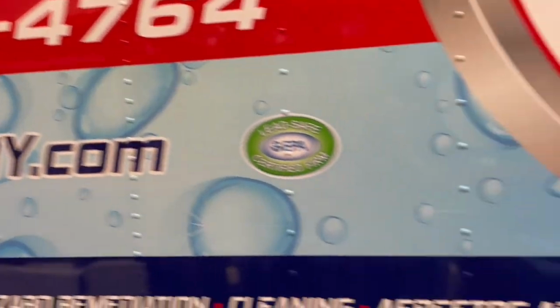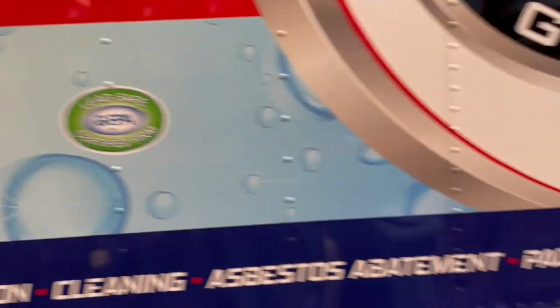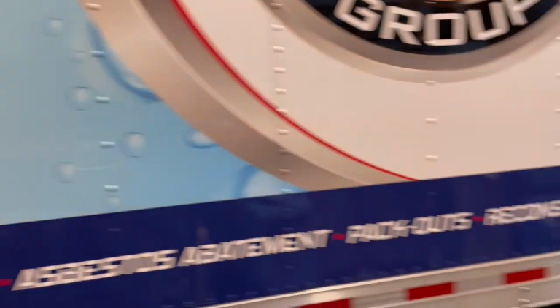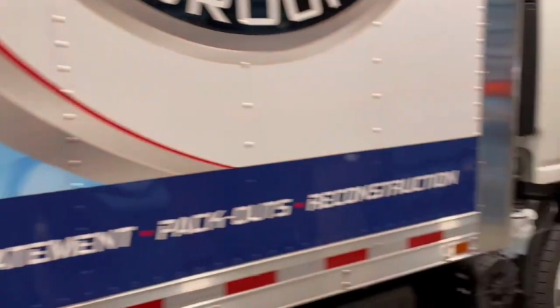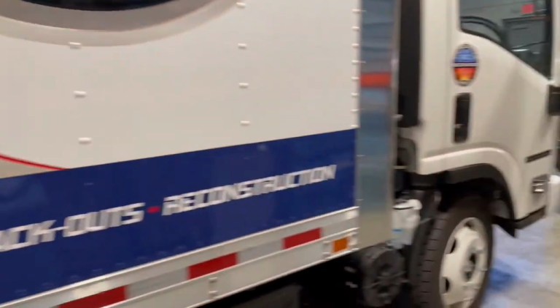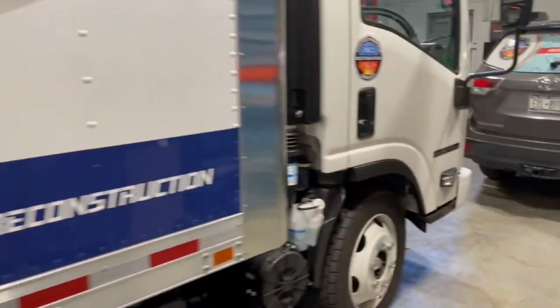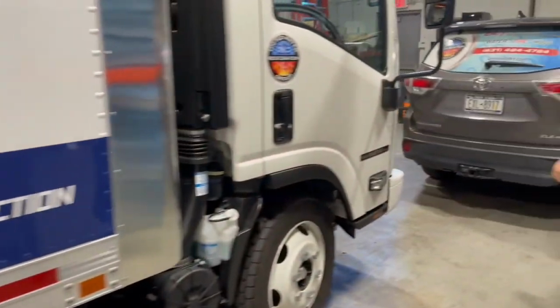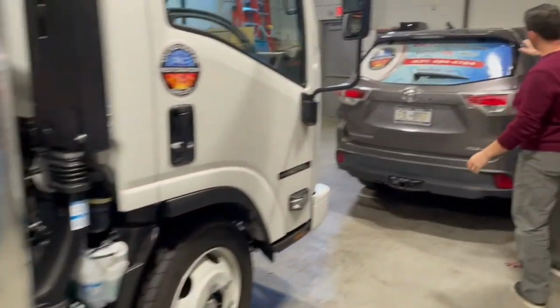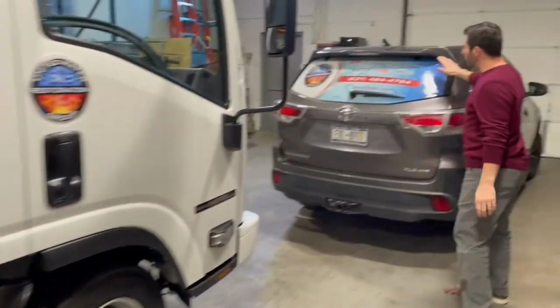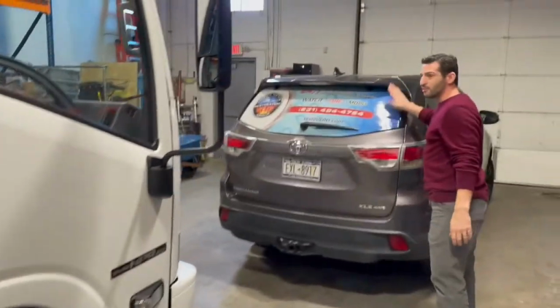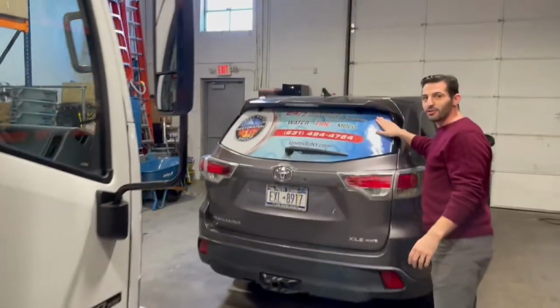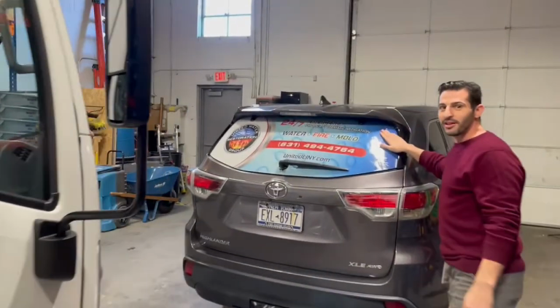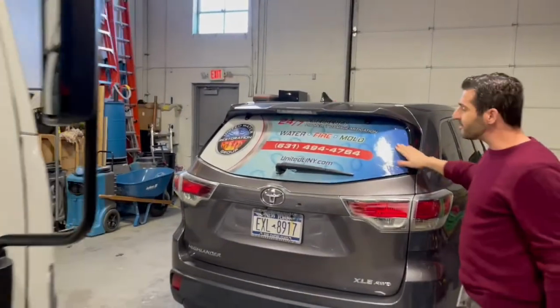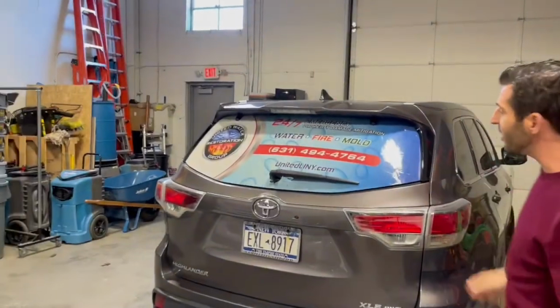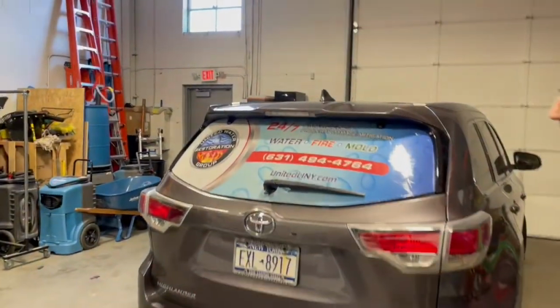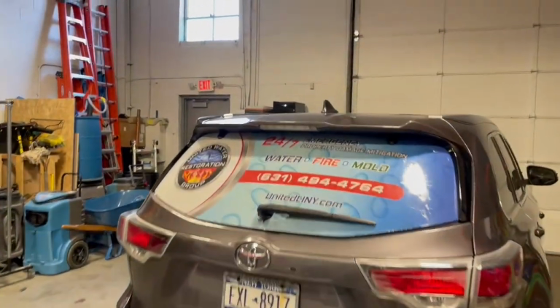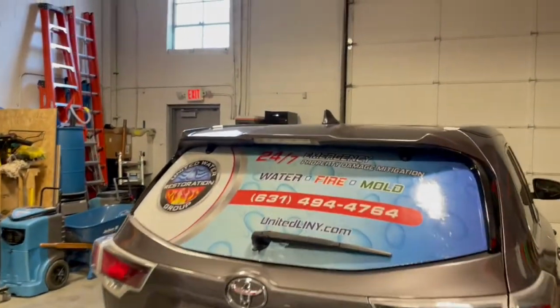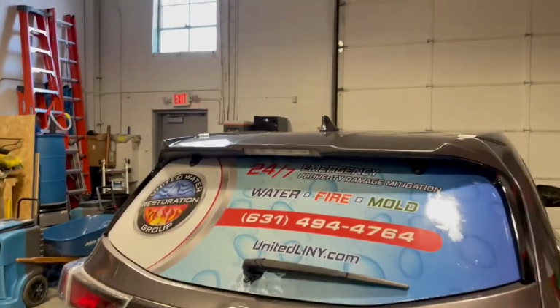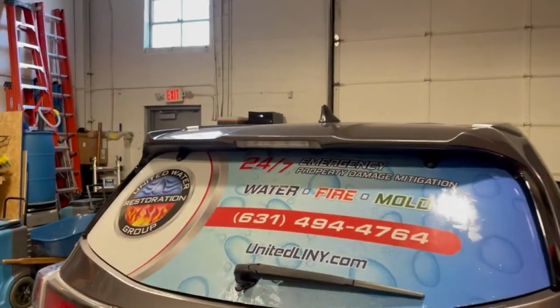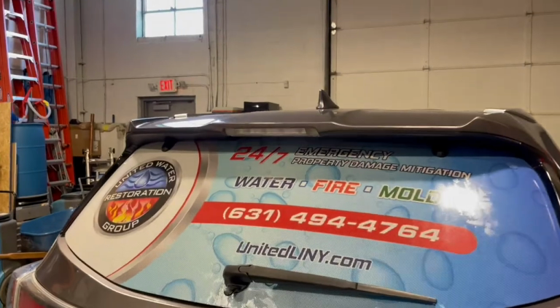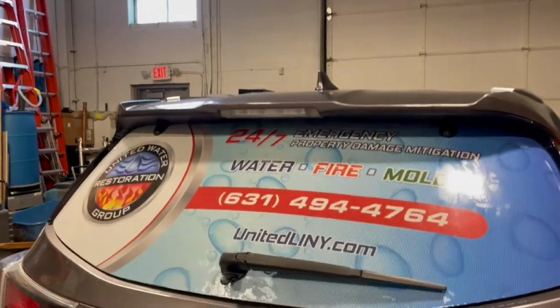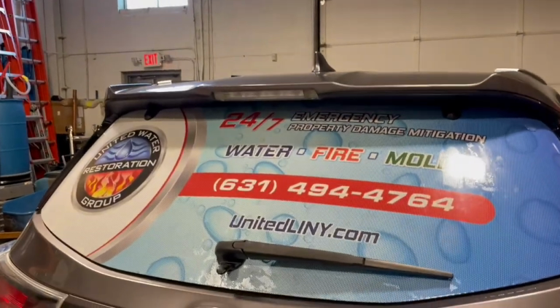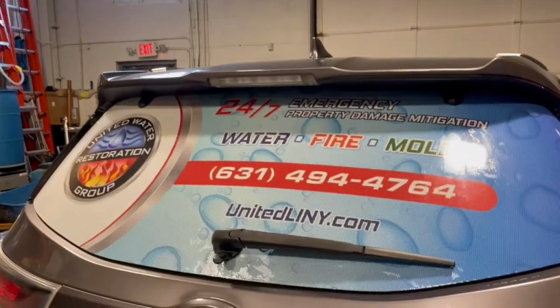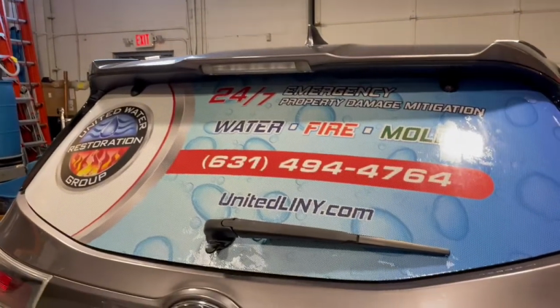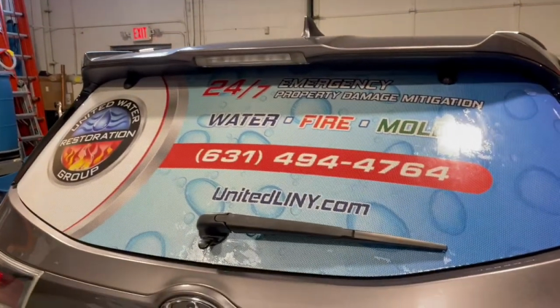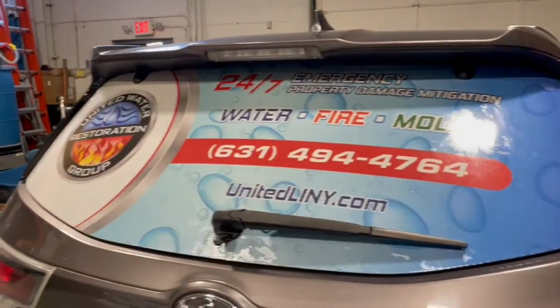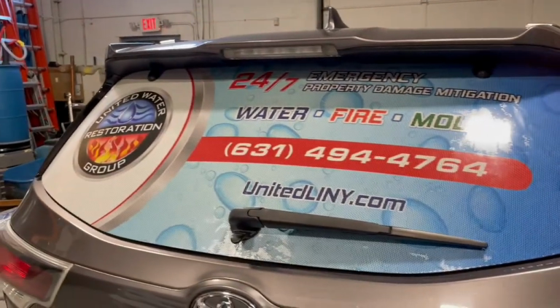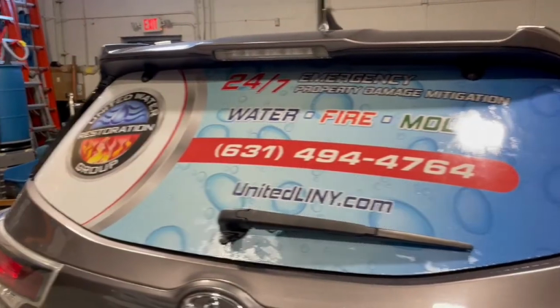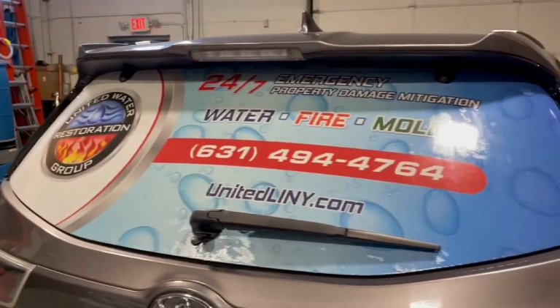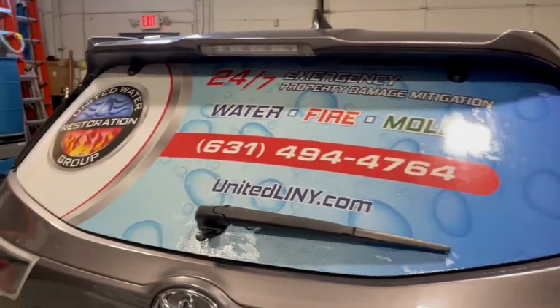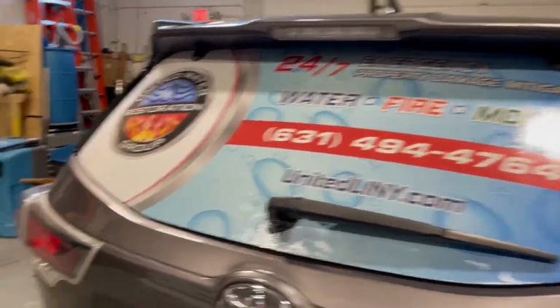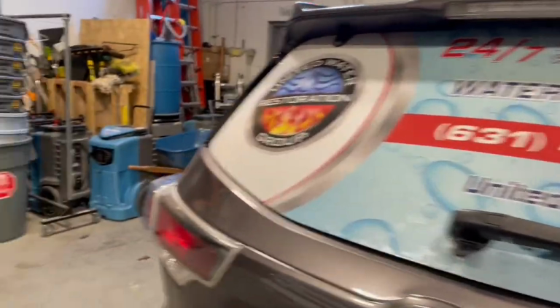Now look, I even finally got my own personal vehicle branded. So if you see me driving through the mean streets of Massapequa, you'll know exactly who it is.